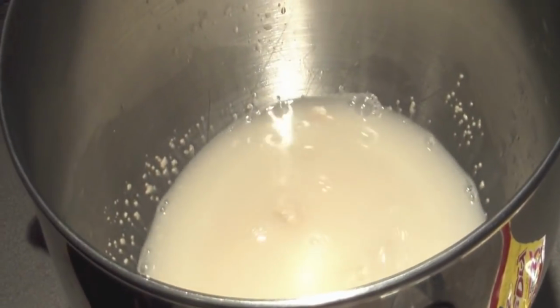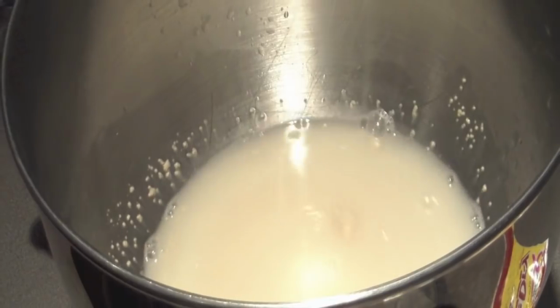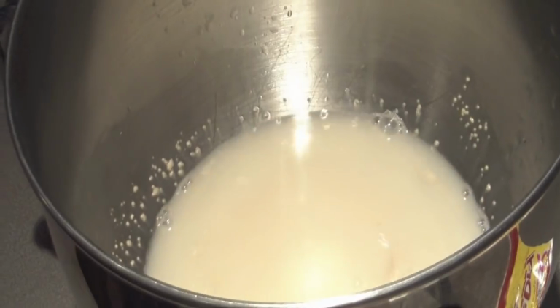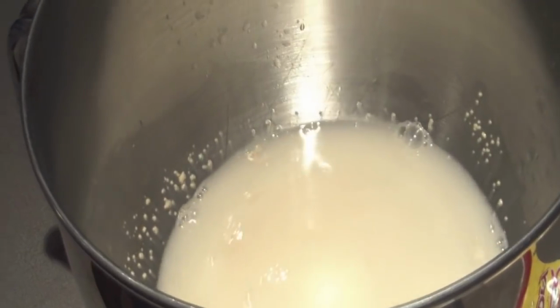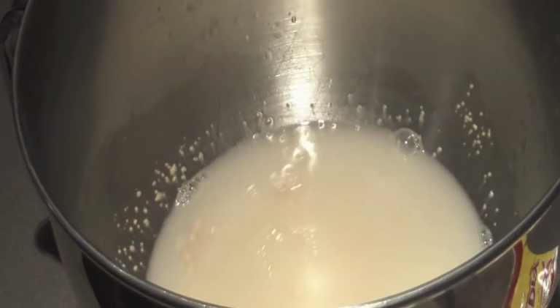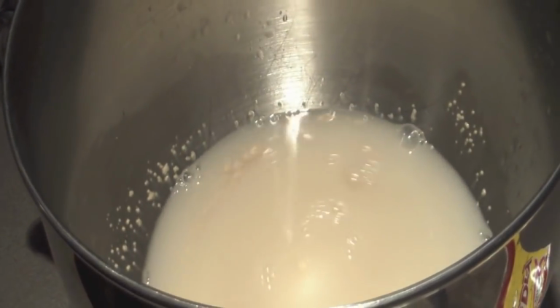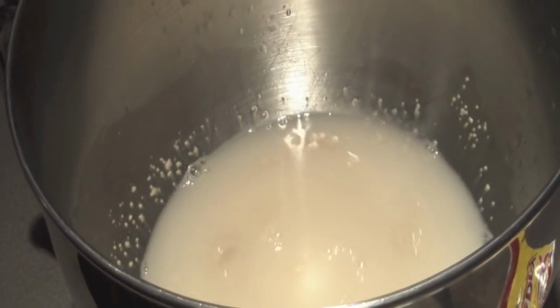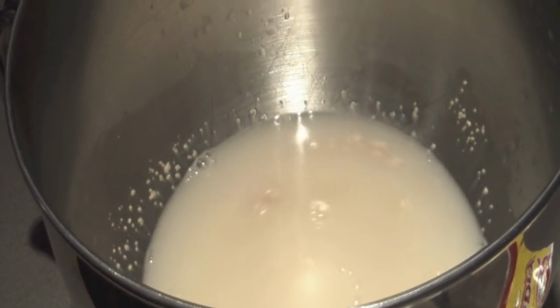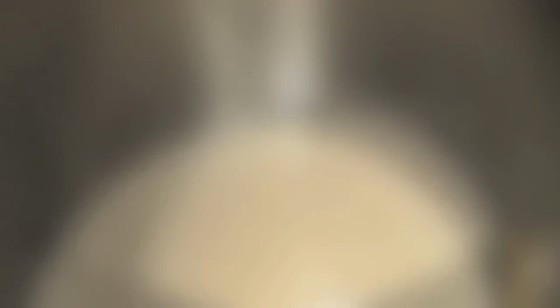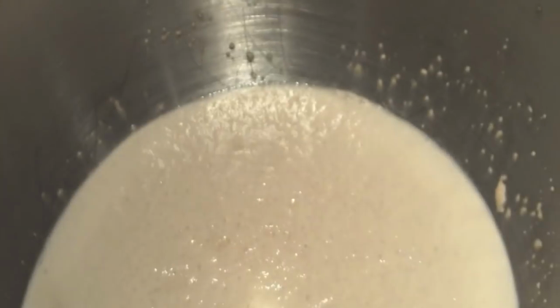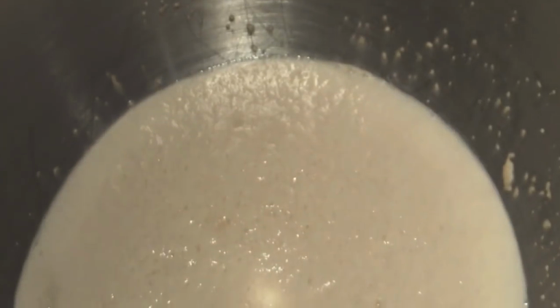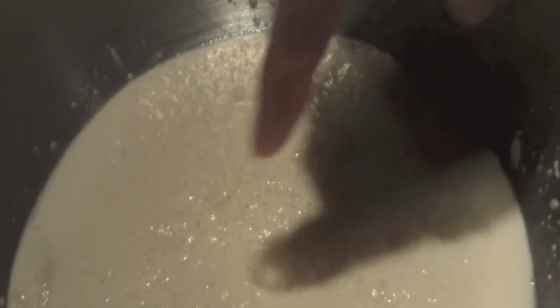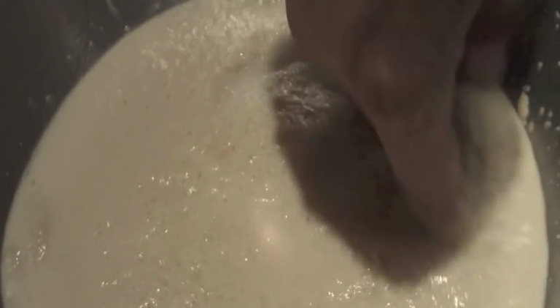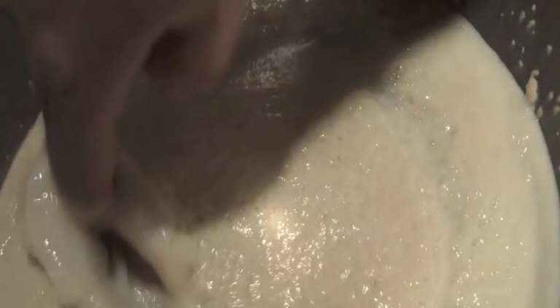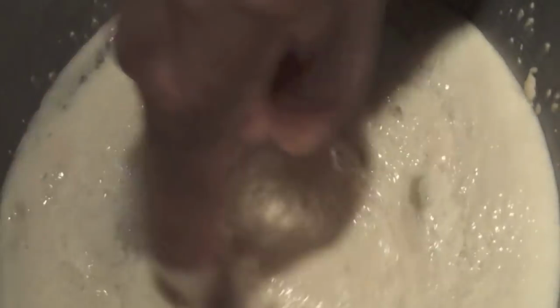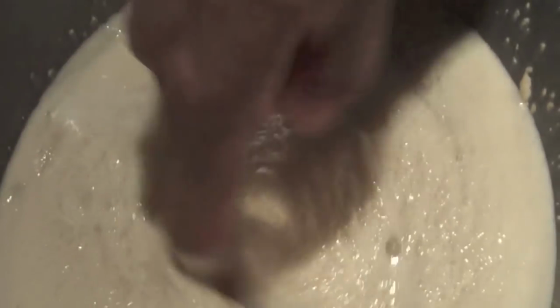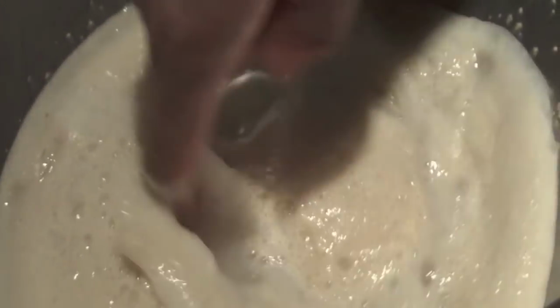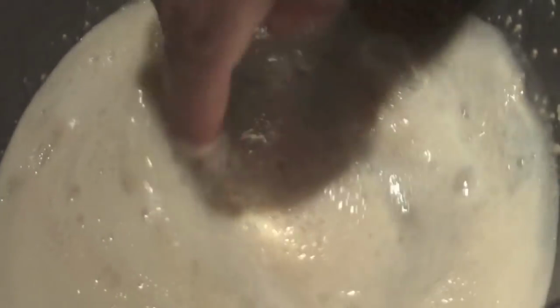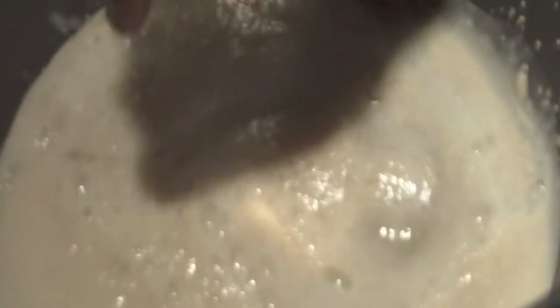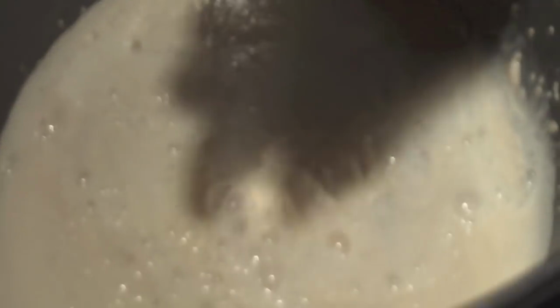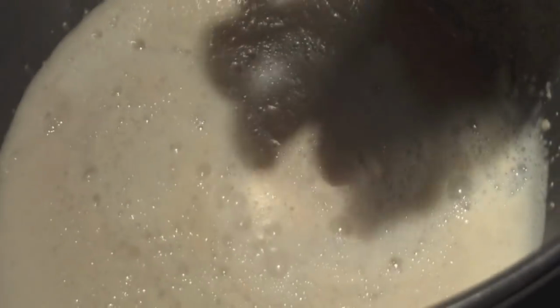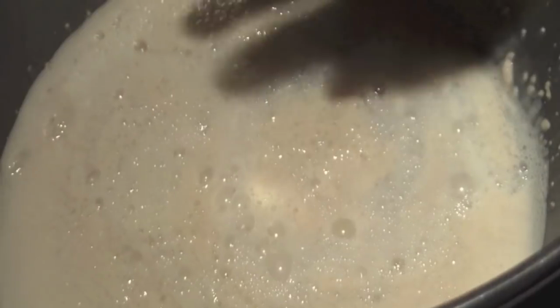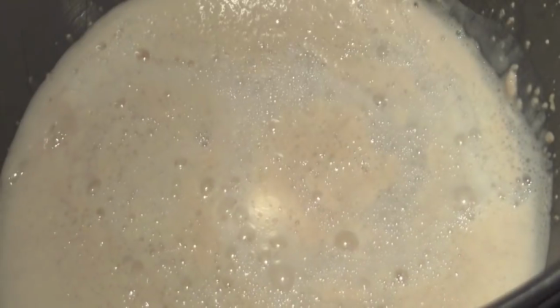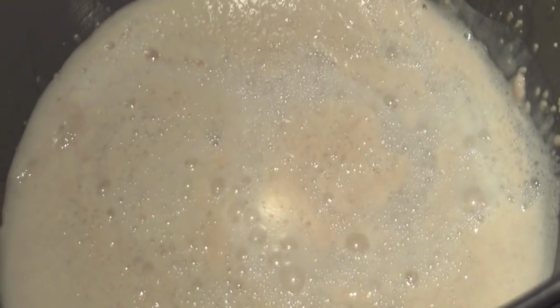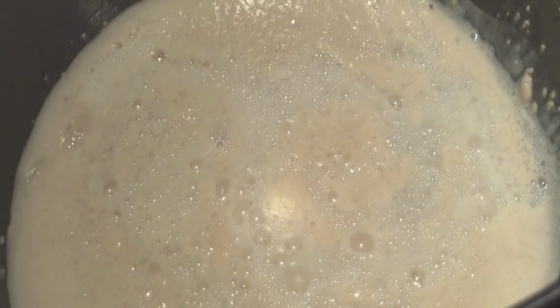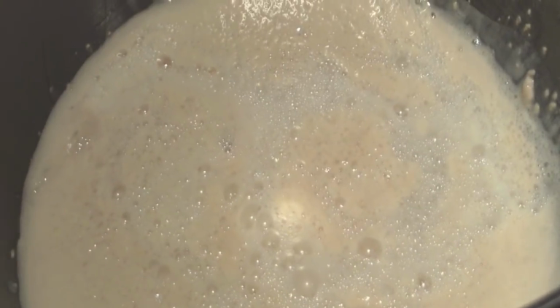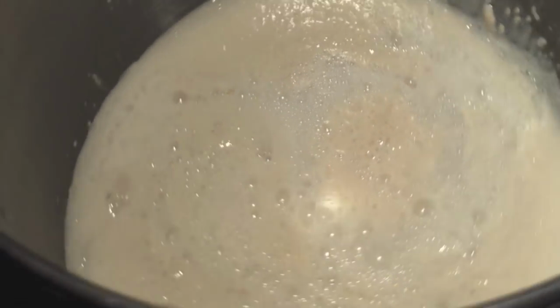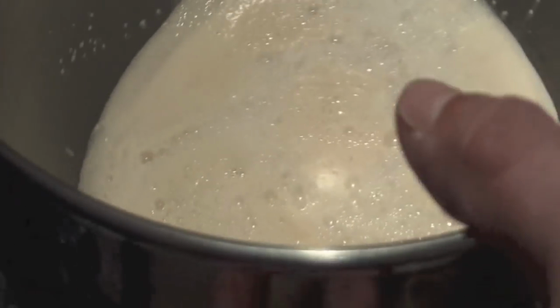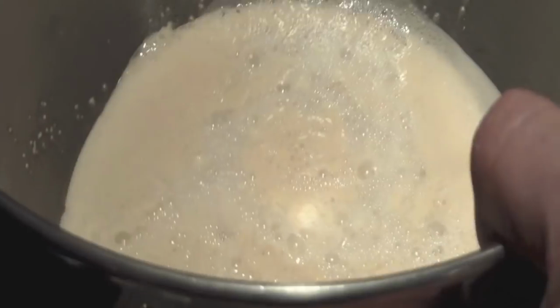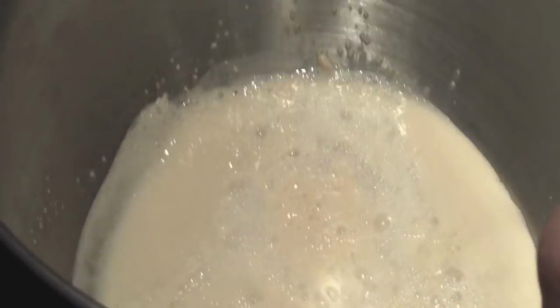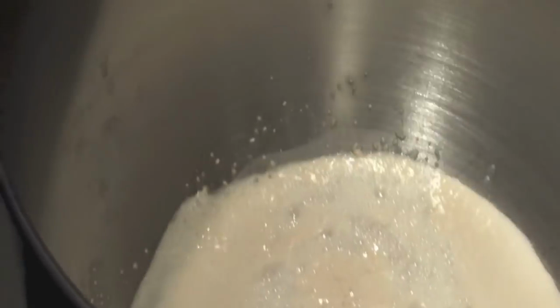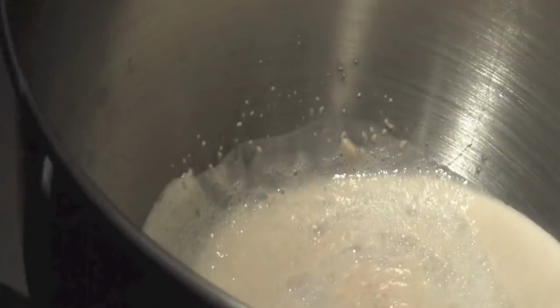The yeast should foam in about five minutes or so — it looks something like this. If it doesn't foam, it means your yeast is either dead or old and won't rise.